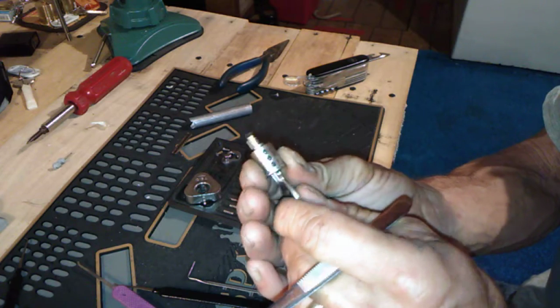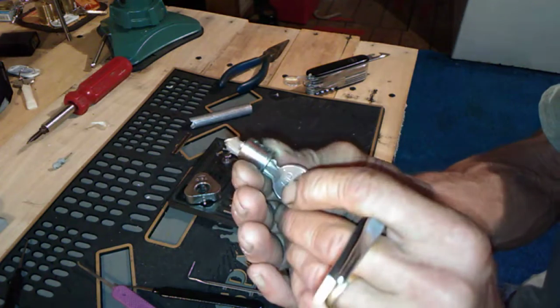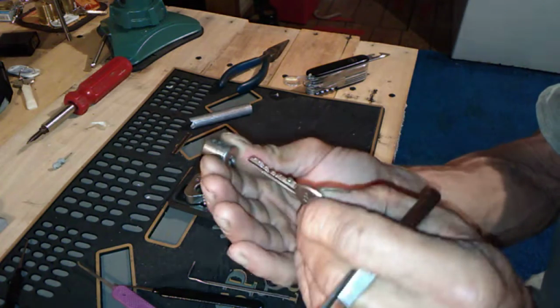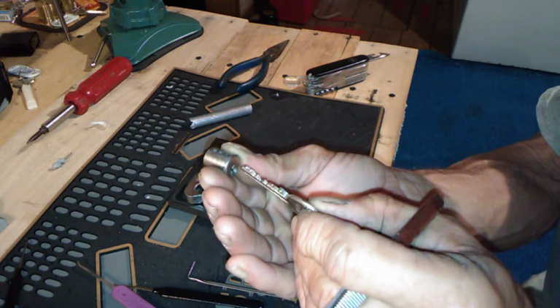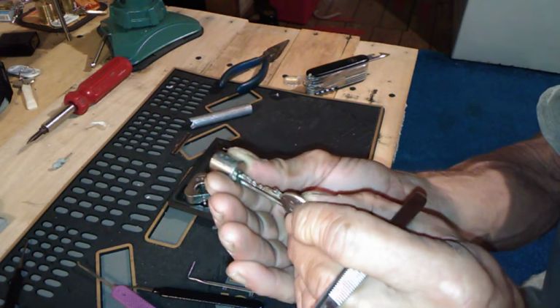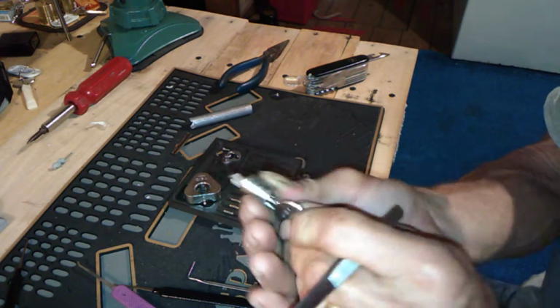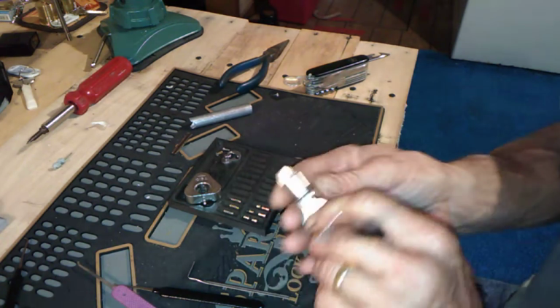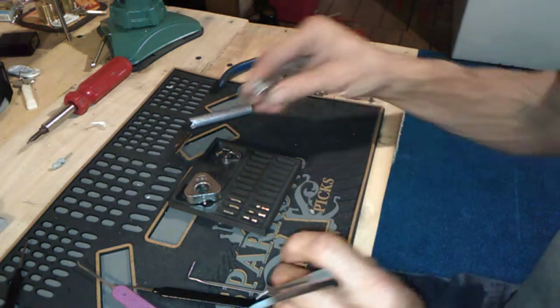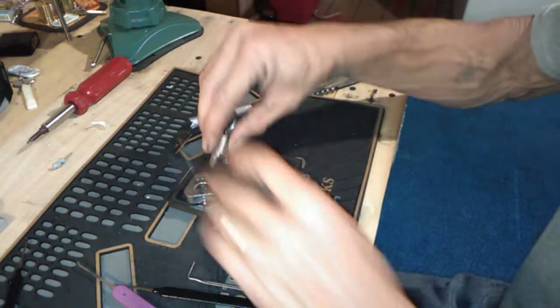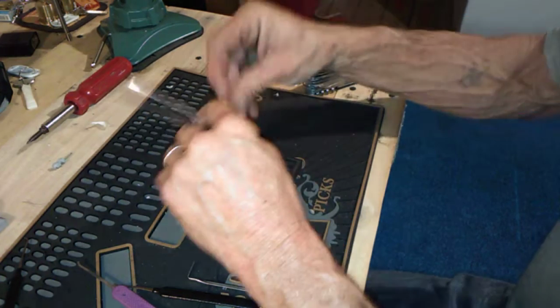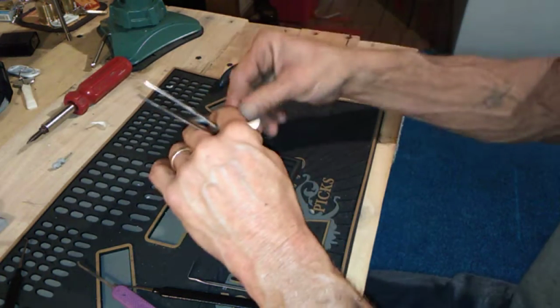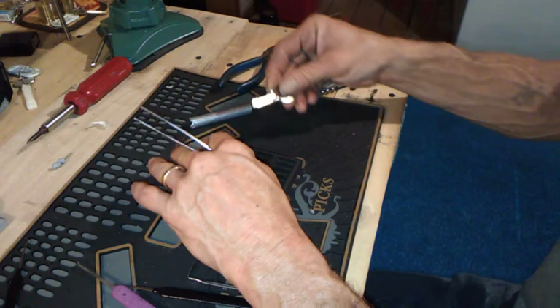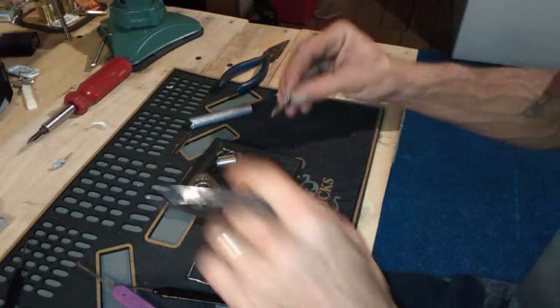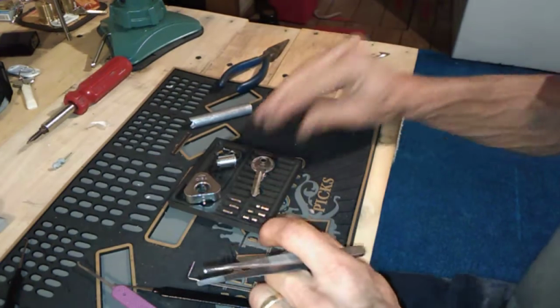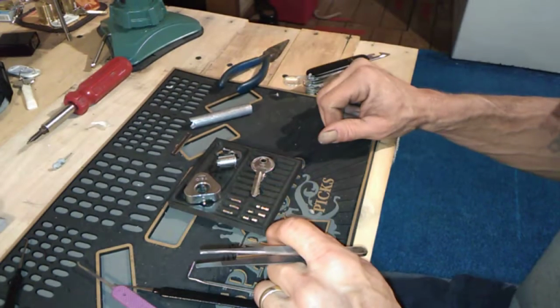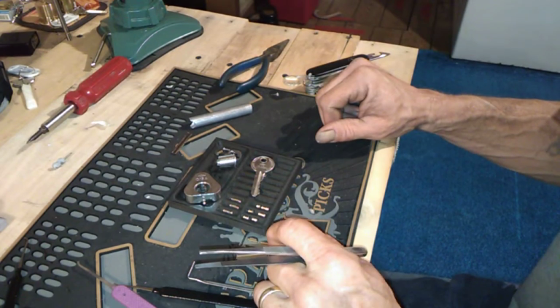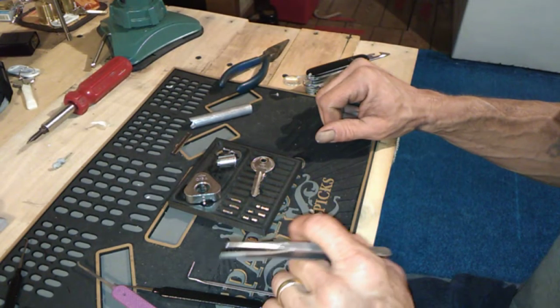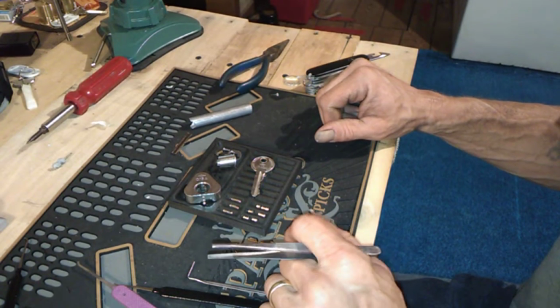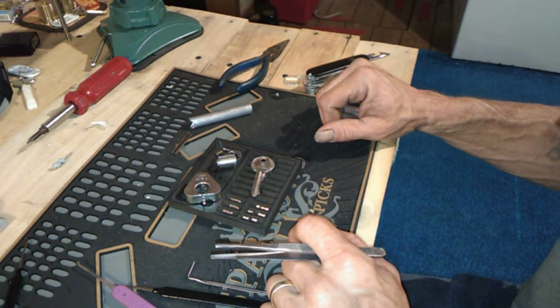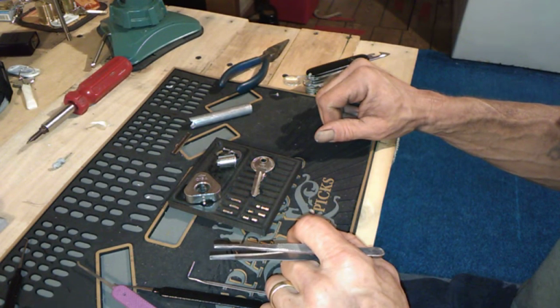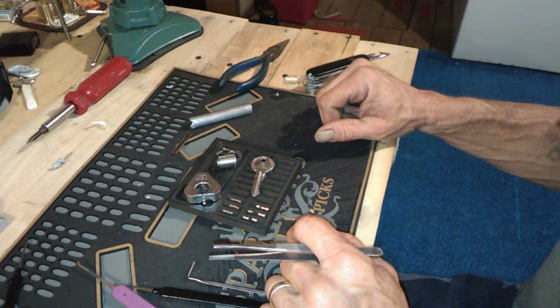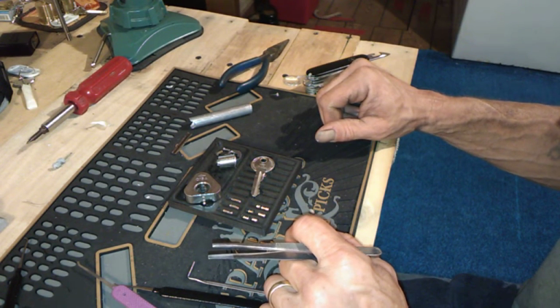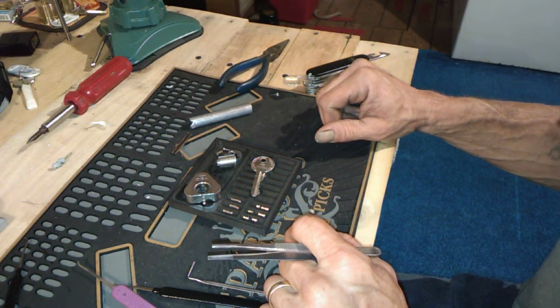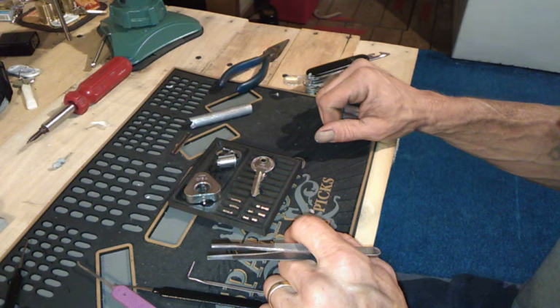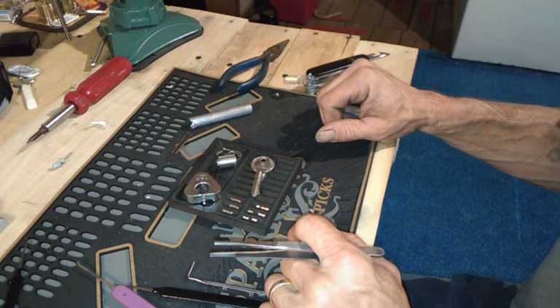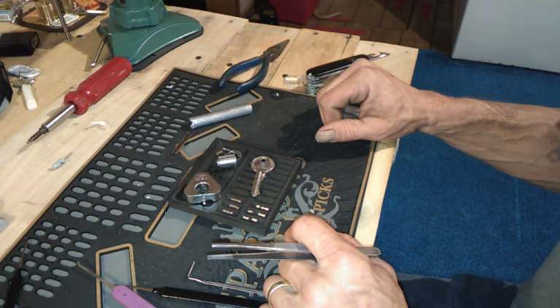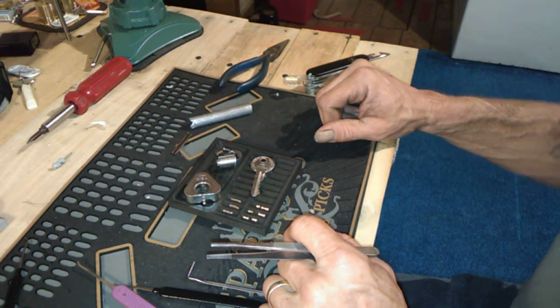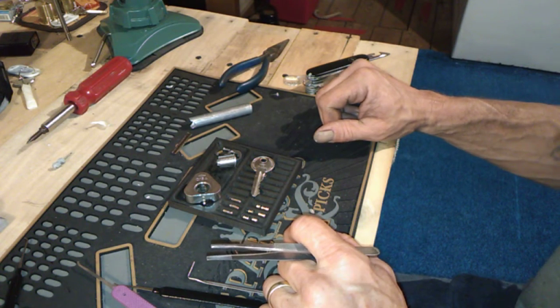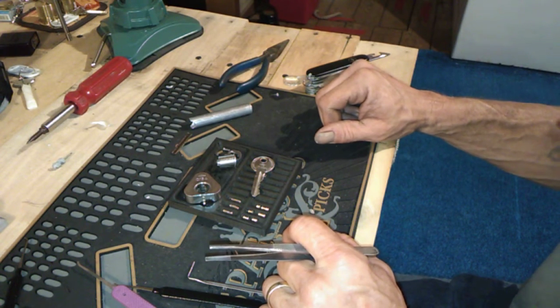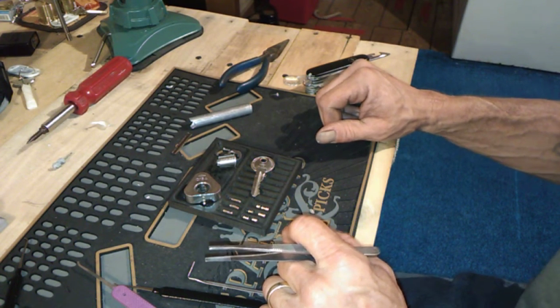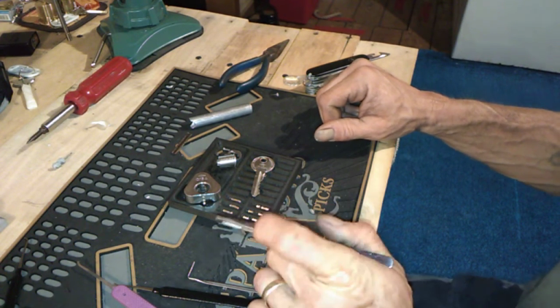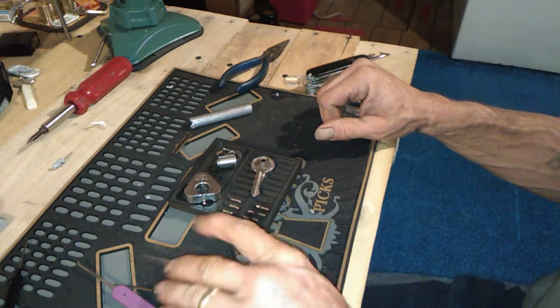Anyways, that's it for Stock Lock Sunday. Thanks everybody for watching - stay safe, stay legal, stay lawful. Don't be the one to screw it up for the rest of us, and keep your picks where they belong.